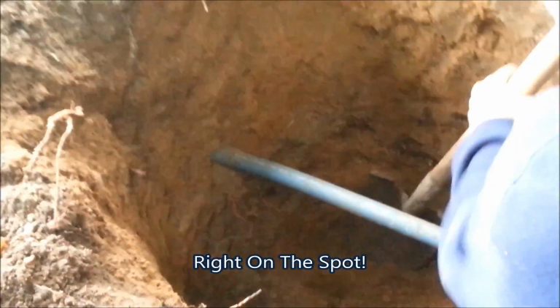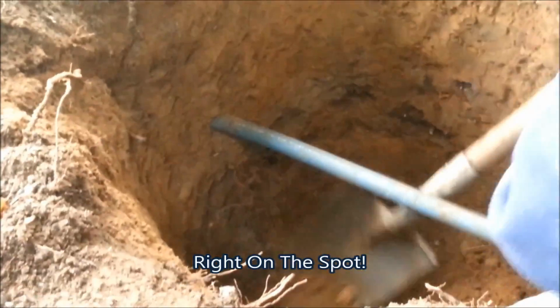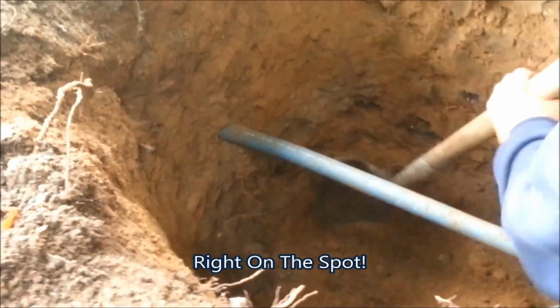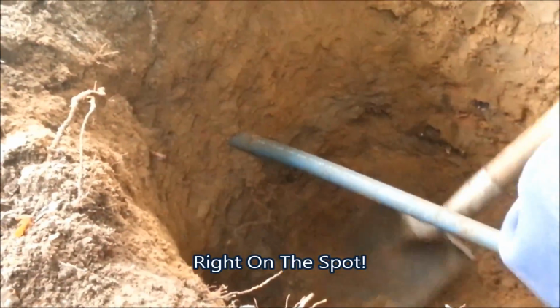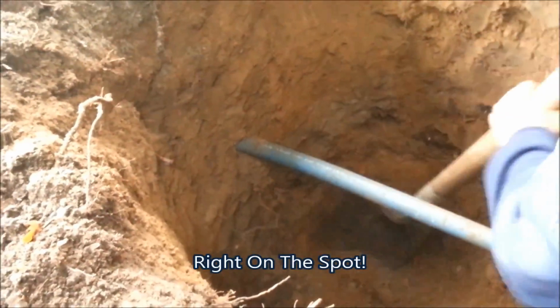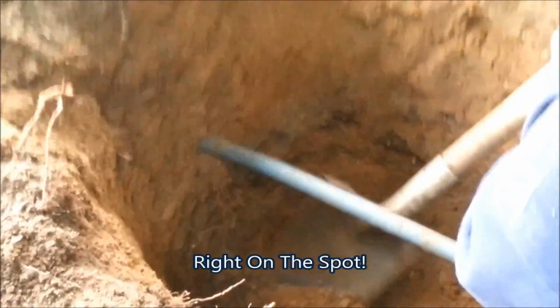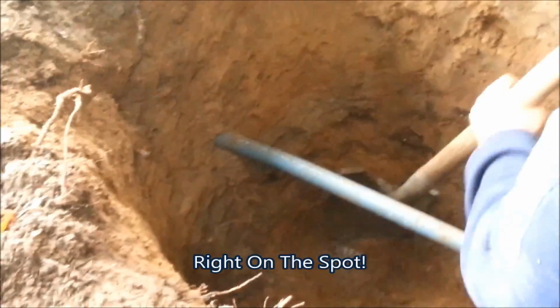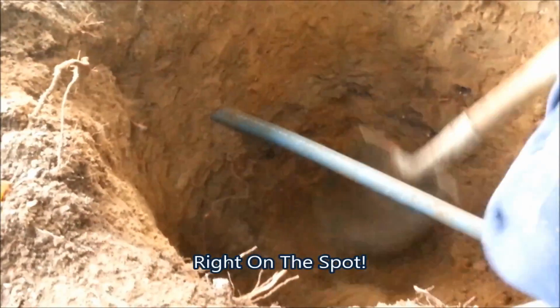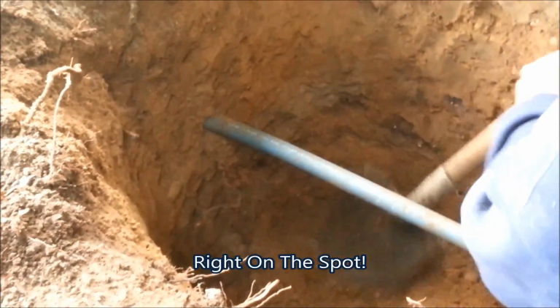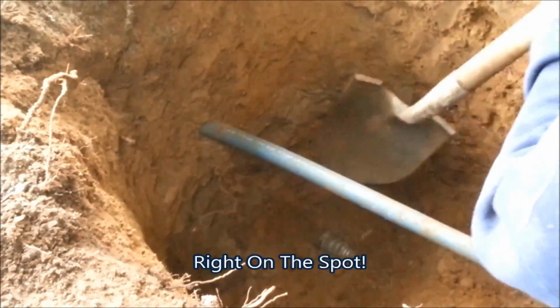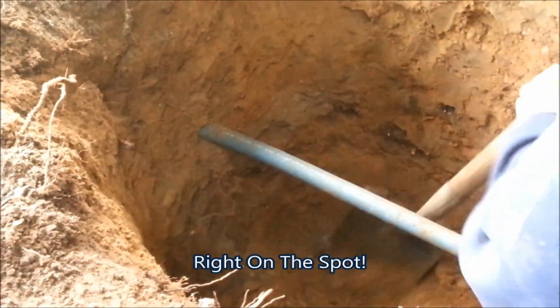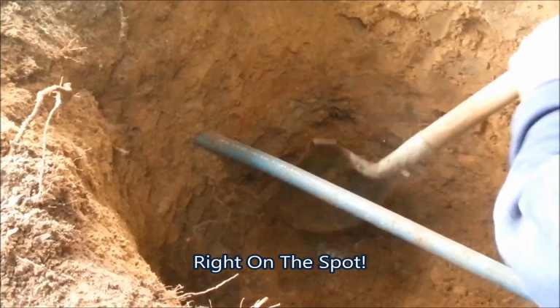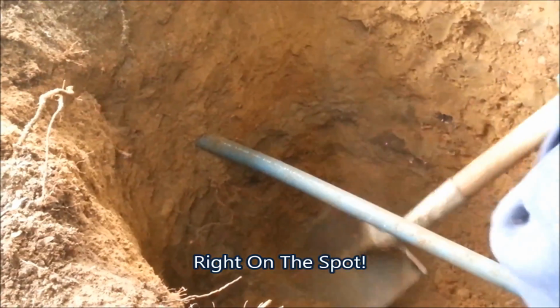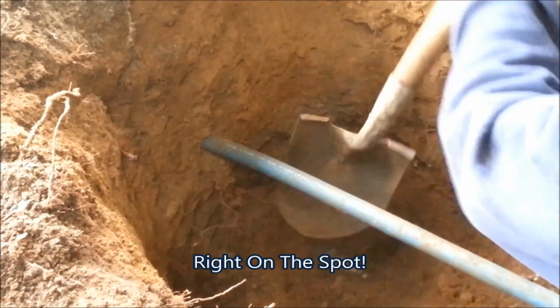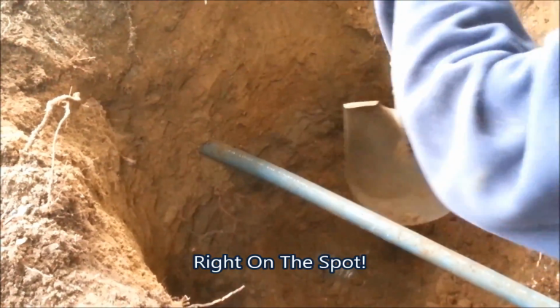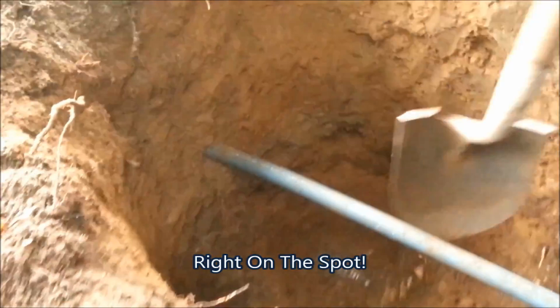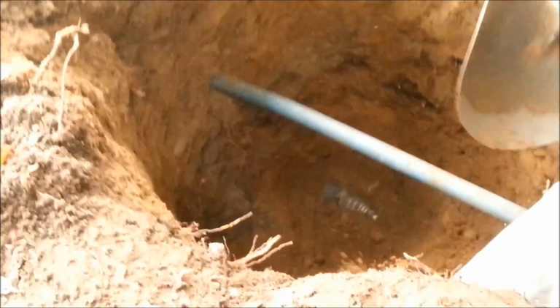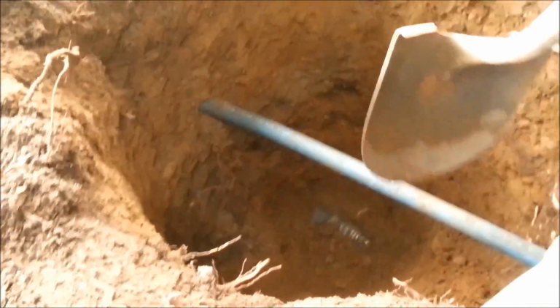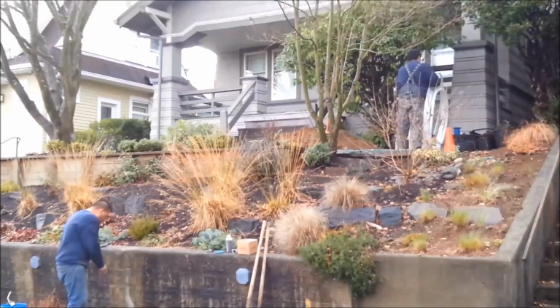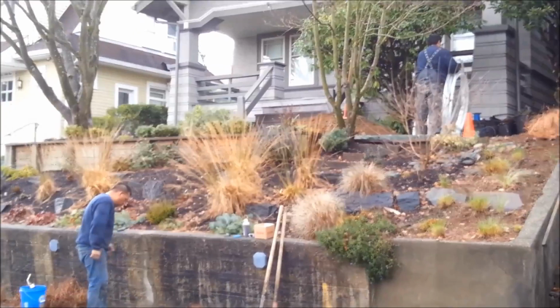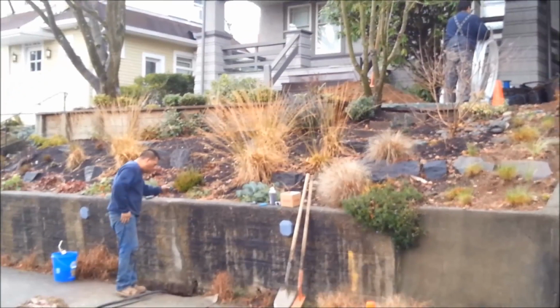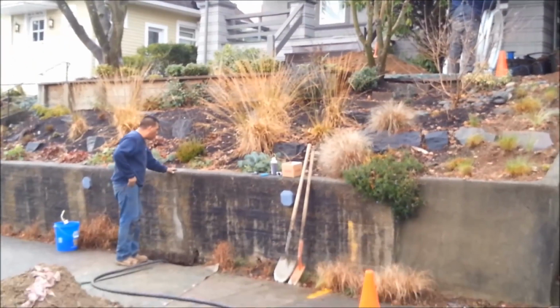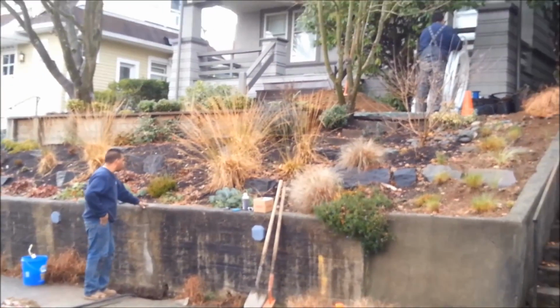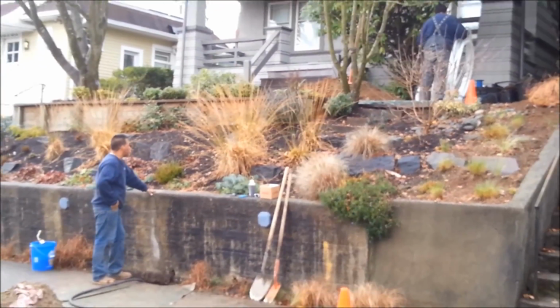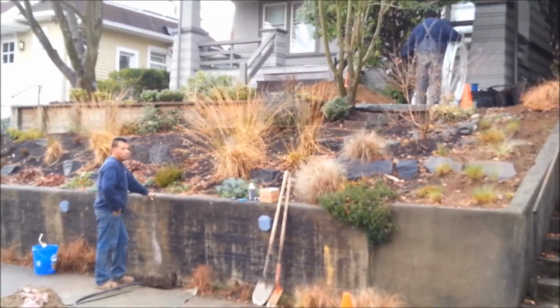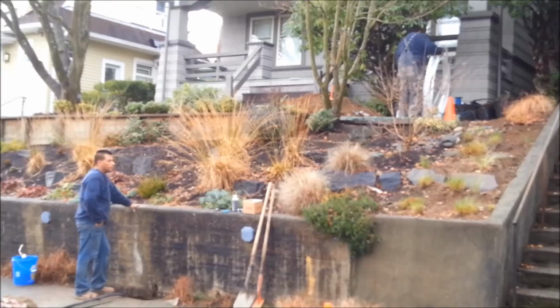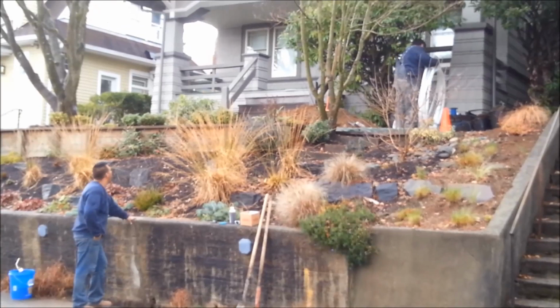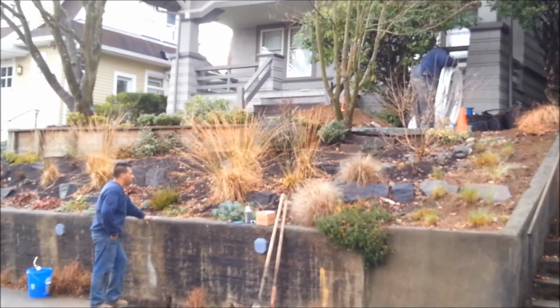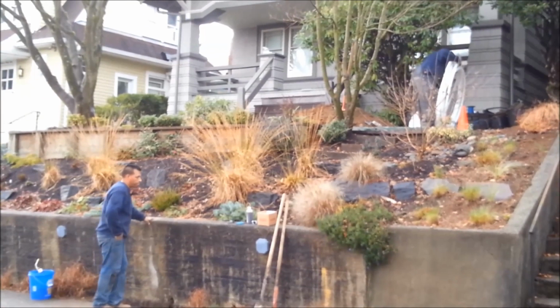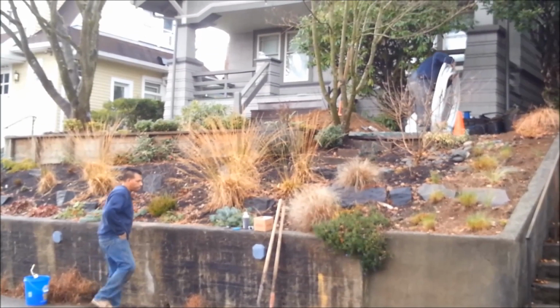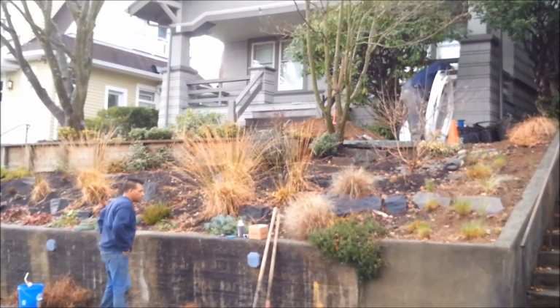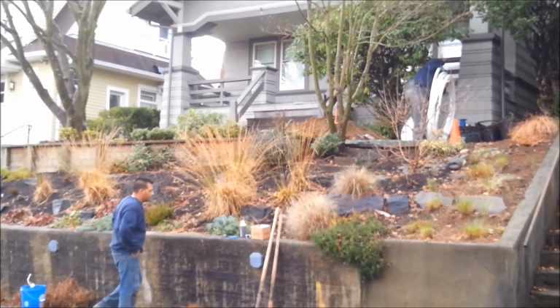And there's the mole right there coming through right where we wanted it. We've got the hole shot. We're getting ready to pull the pipe back through.